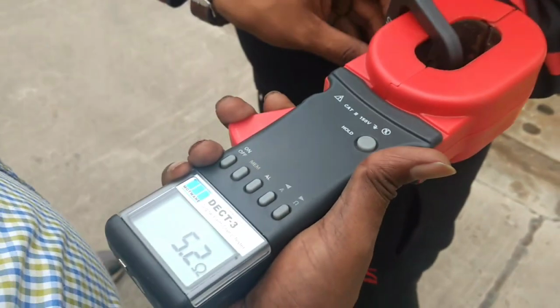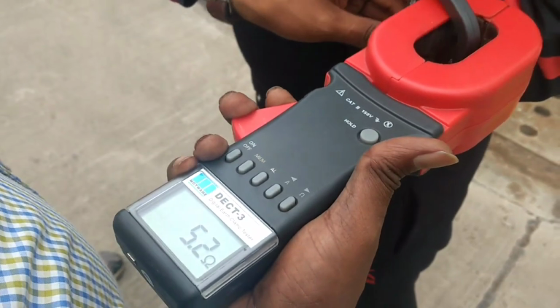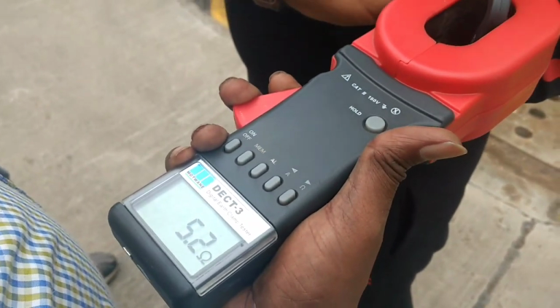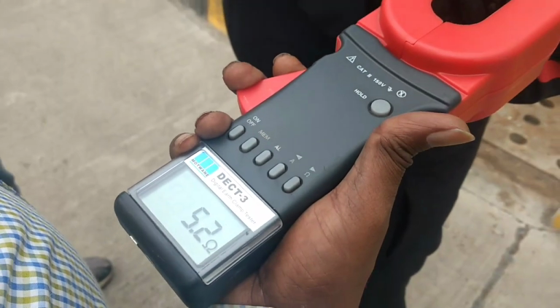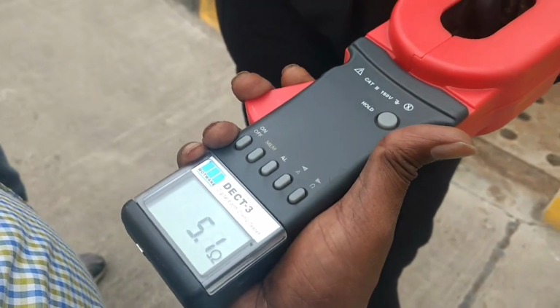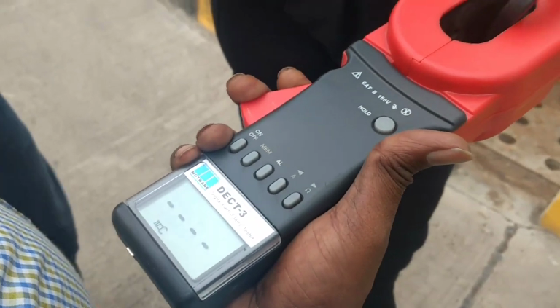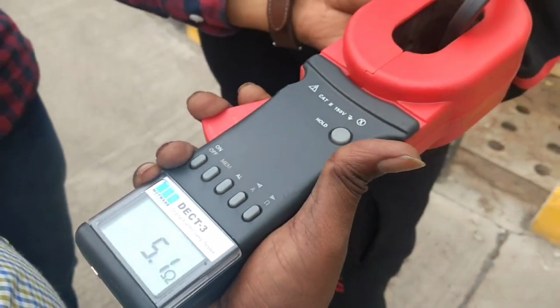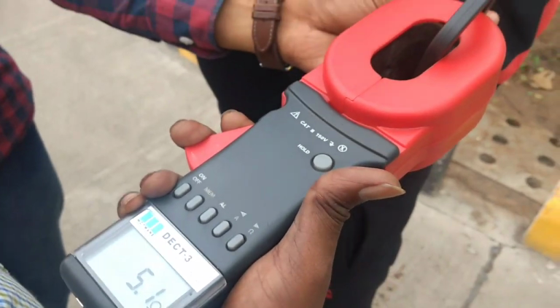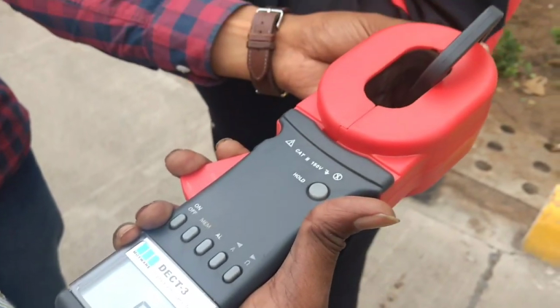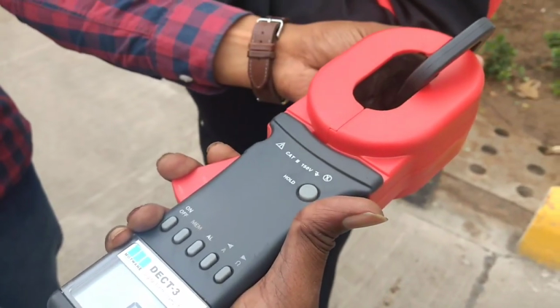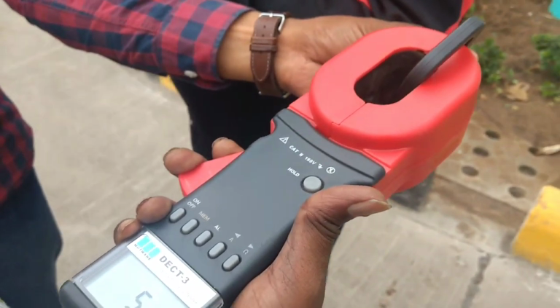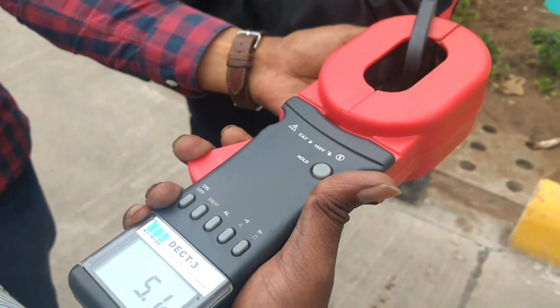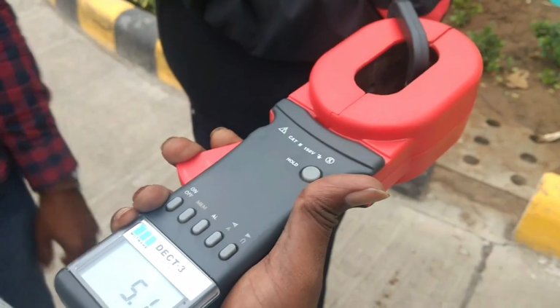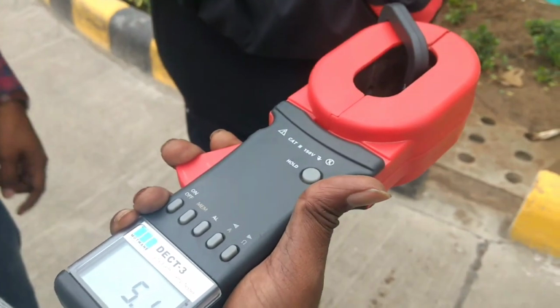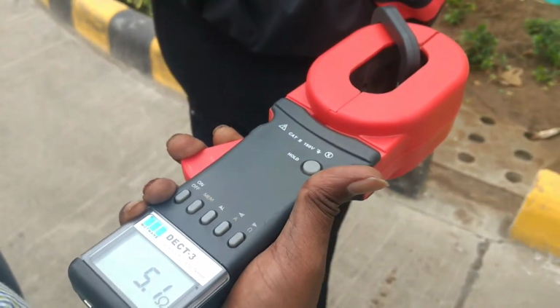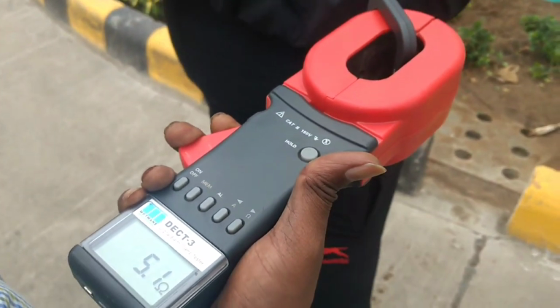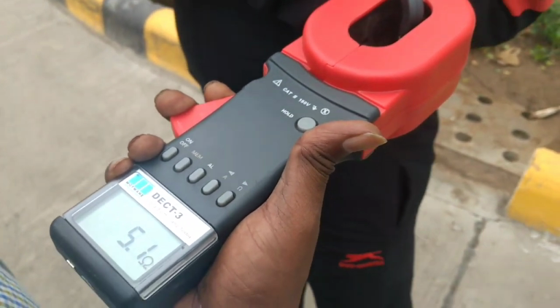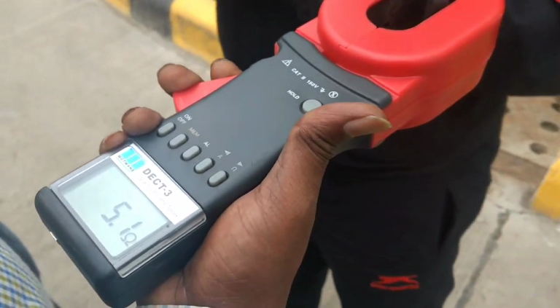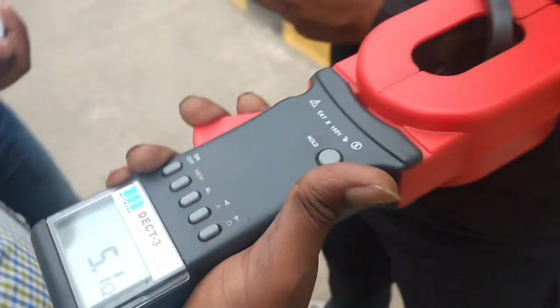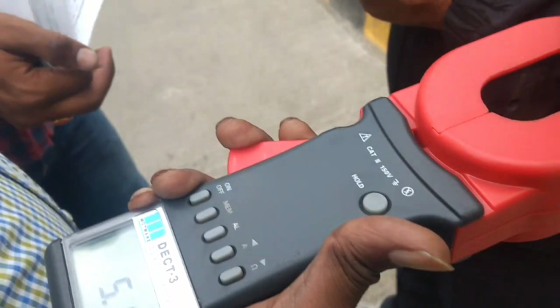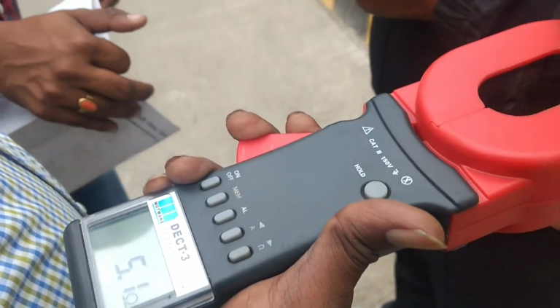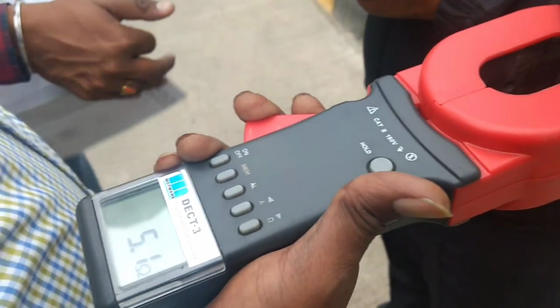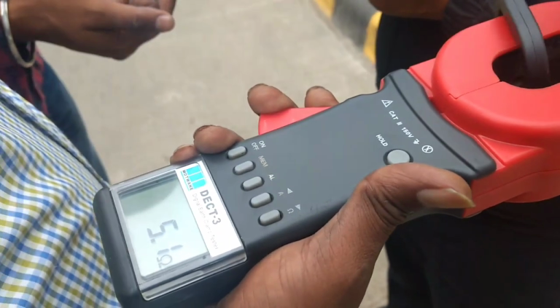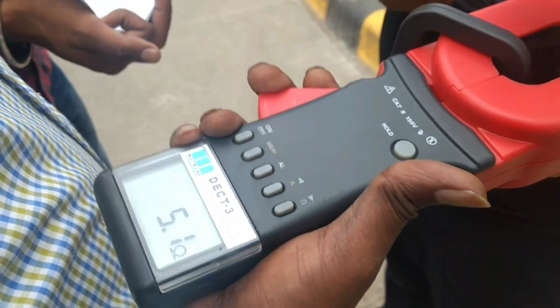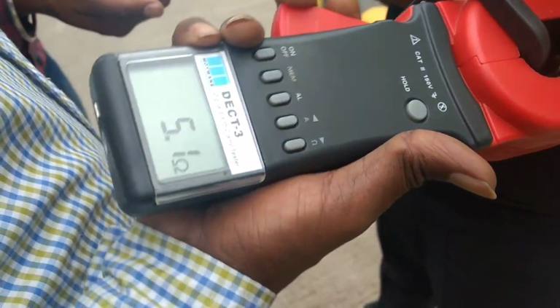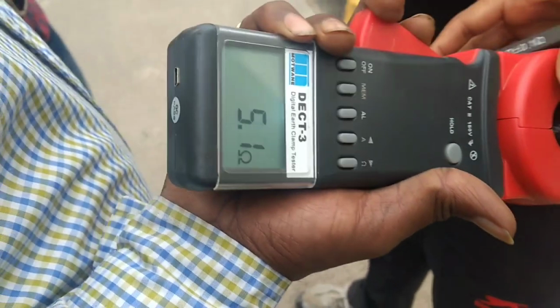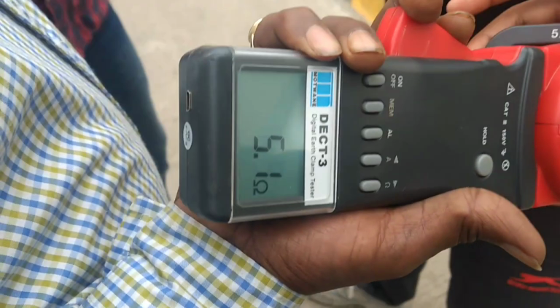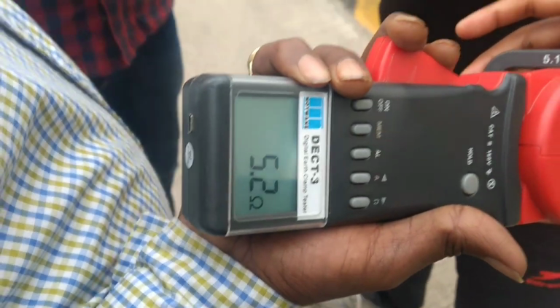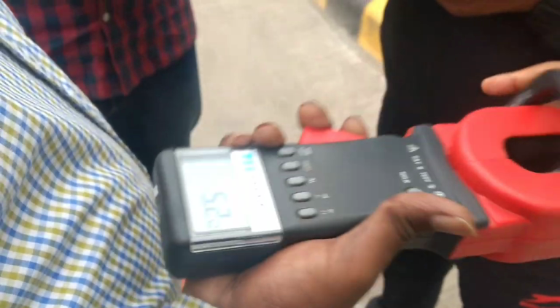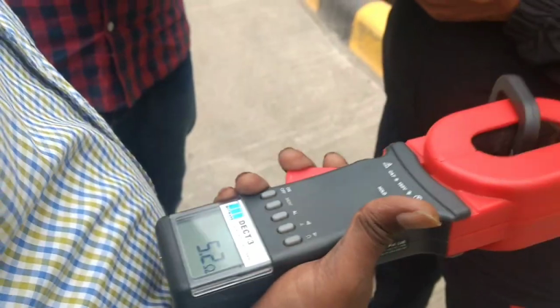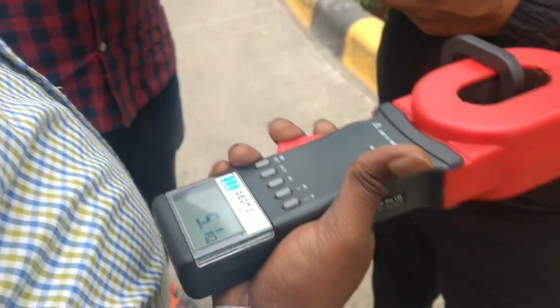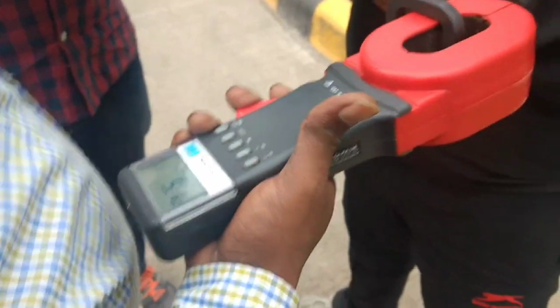Here is the earth tester device, and with it we get a ferrite core to check the resistance. According to IEEE standard, the resistance of an earthing GI strip should be less than 5 ohms.